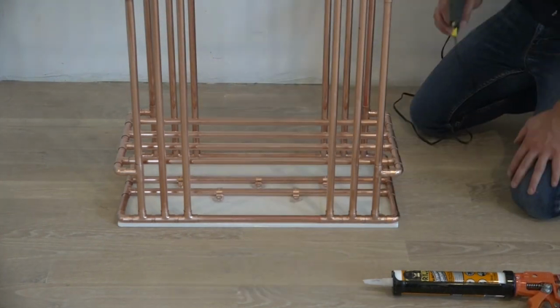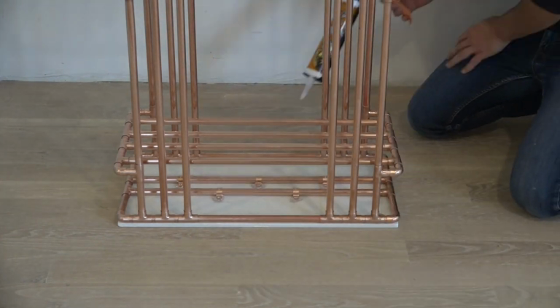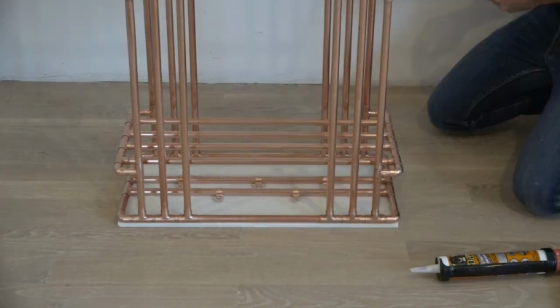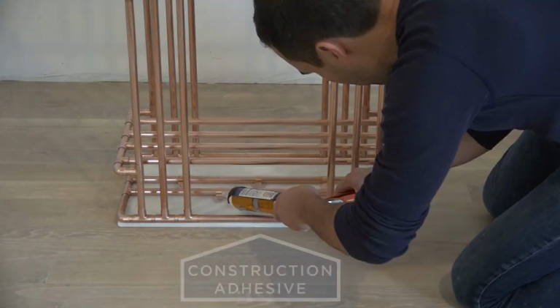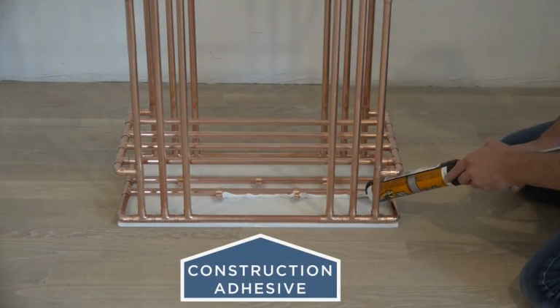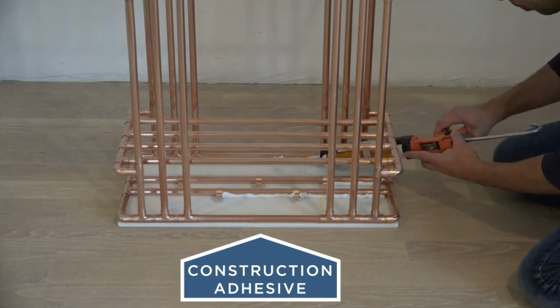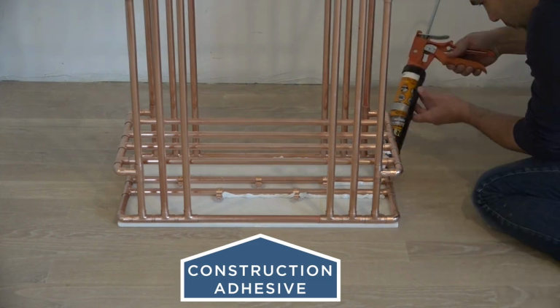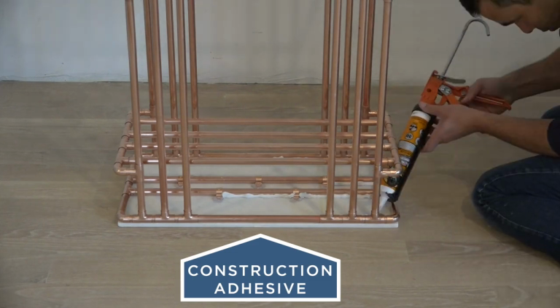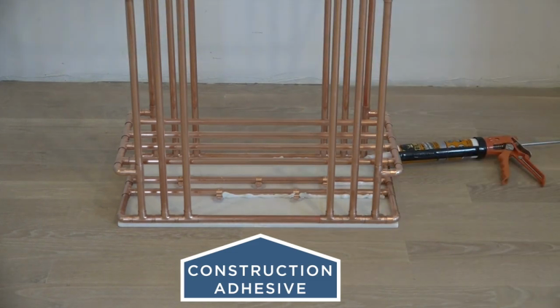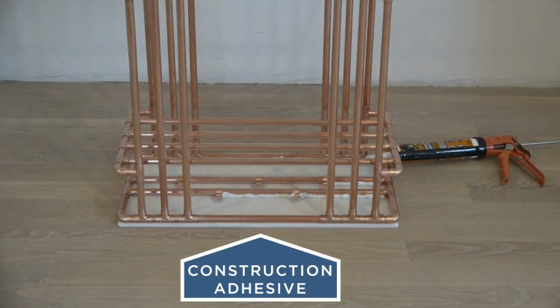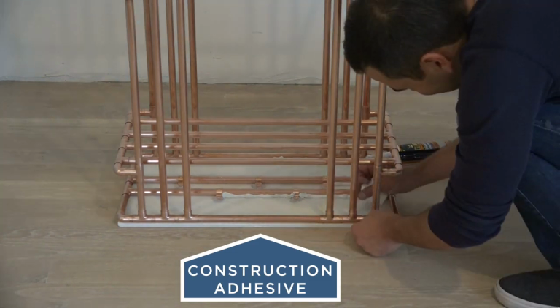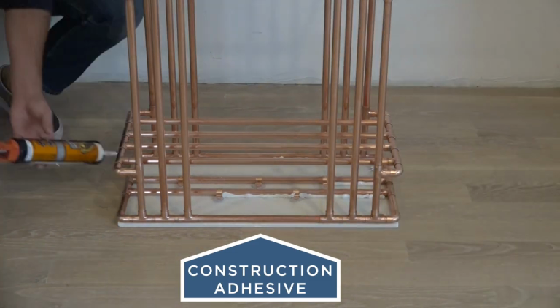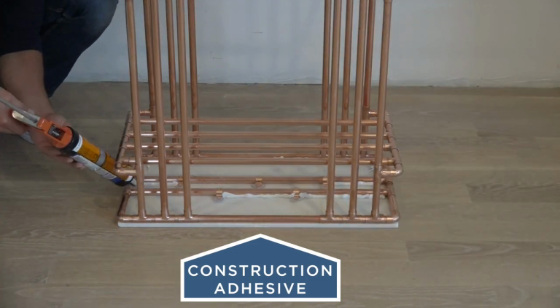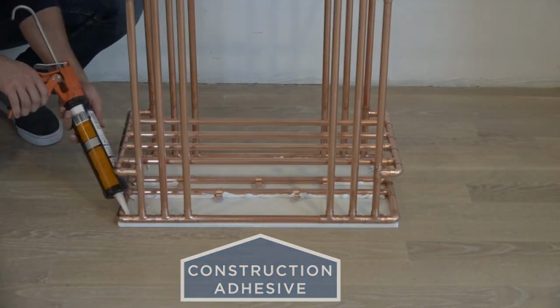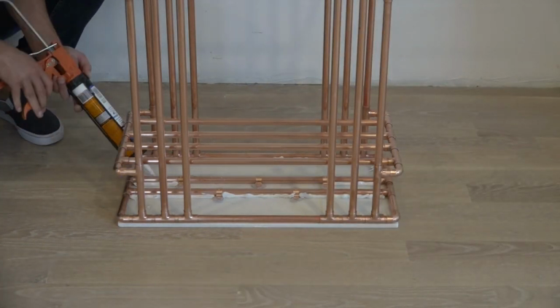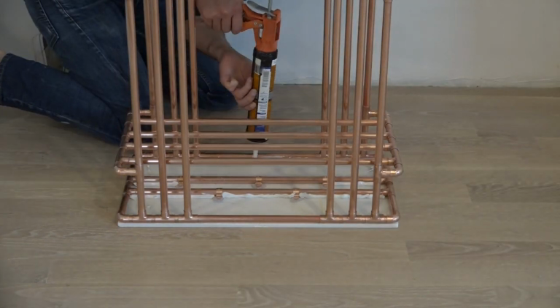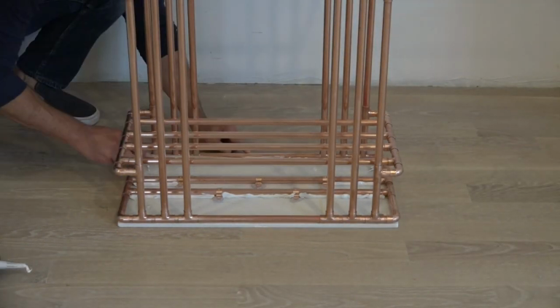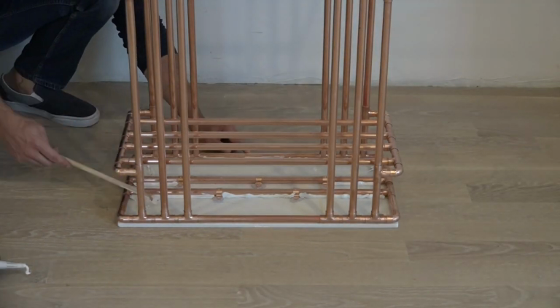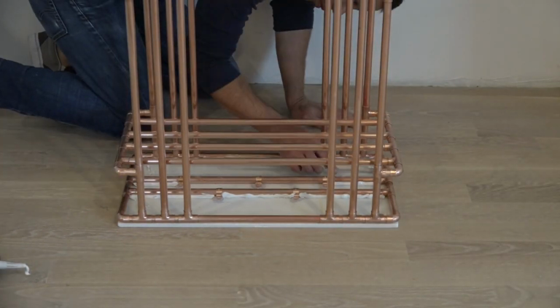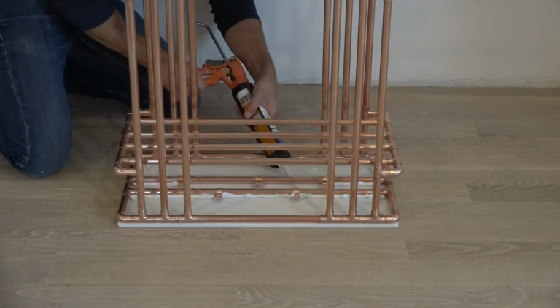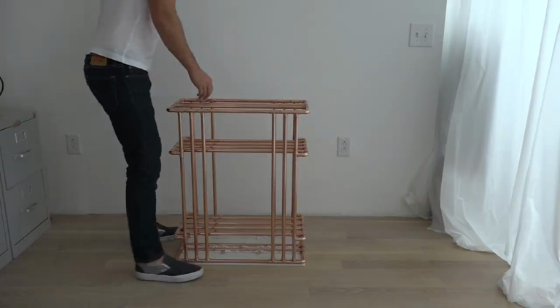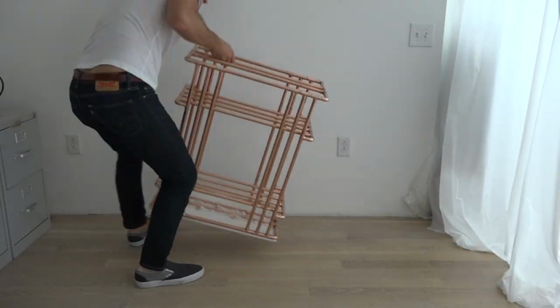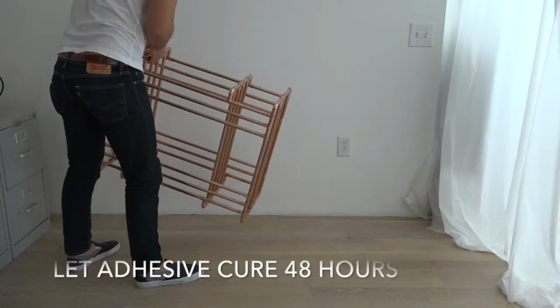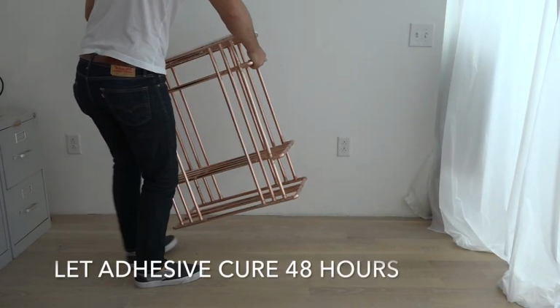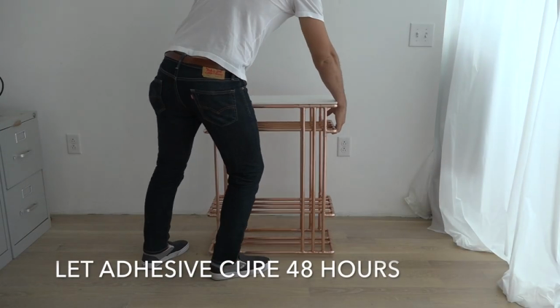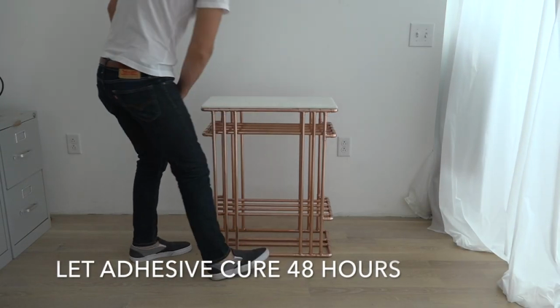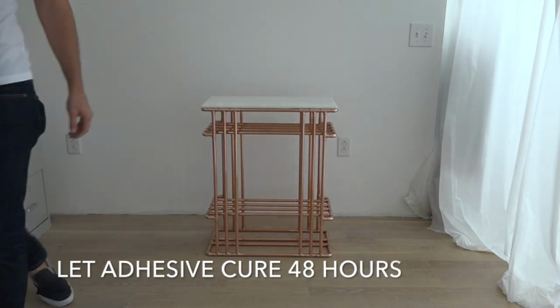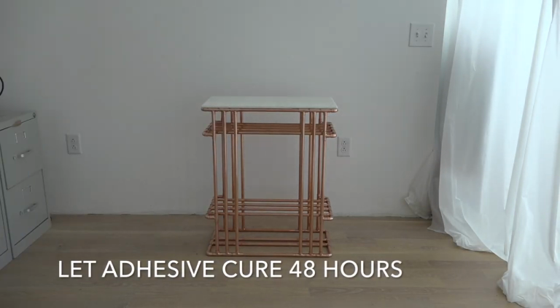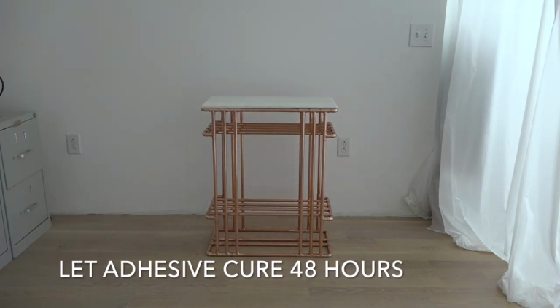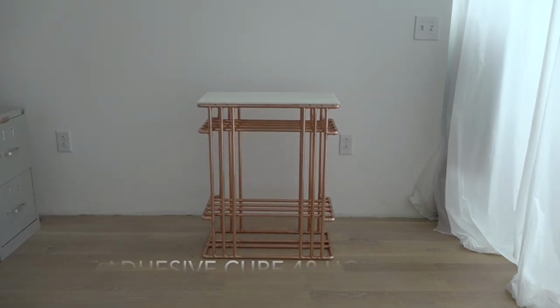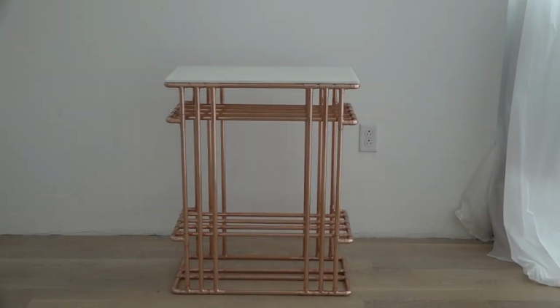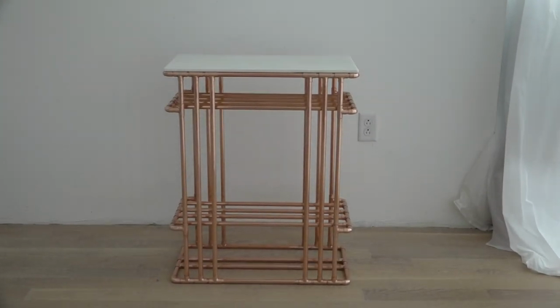I then added a liberal amount of construction adhesive right in between the copper and the marble. The hot glue is just to keep things from moving while the construction adhesive cures.